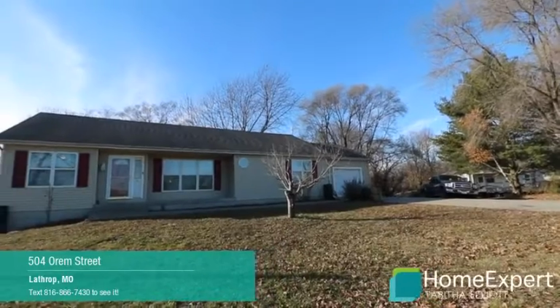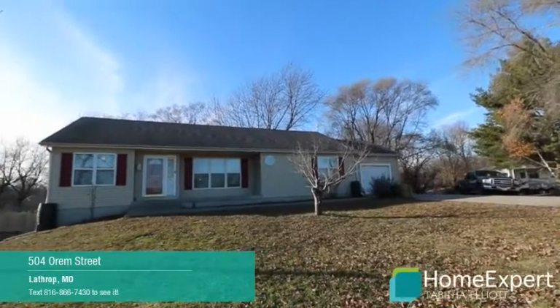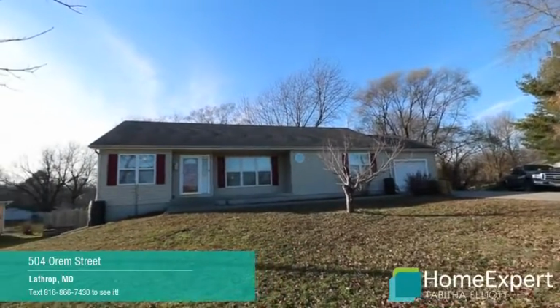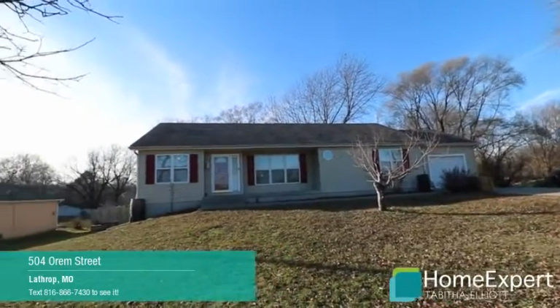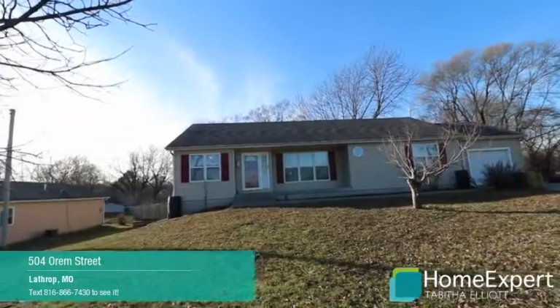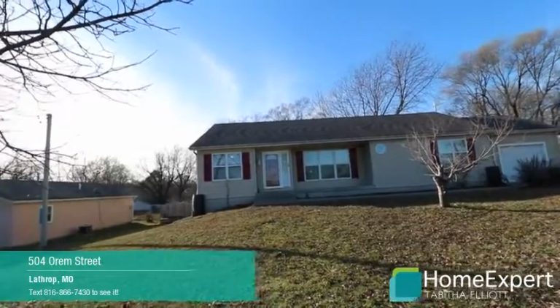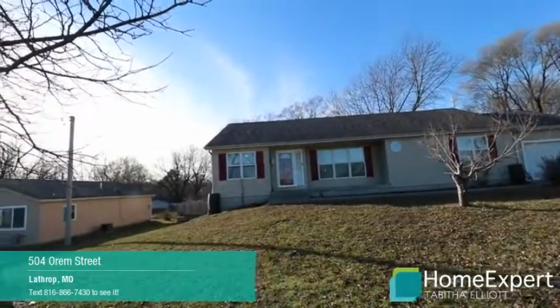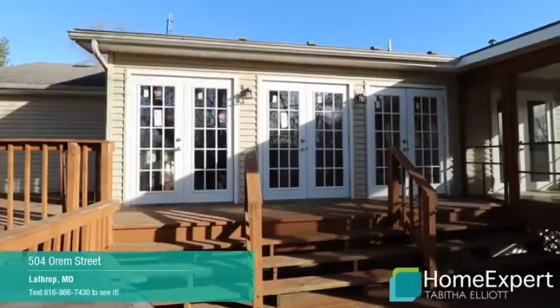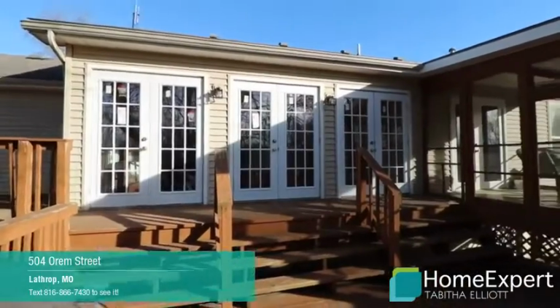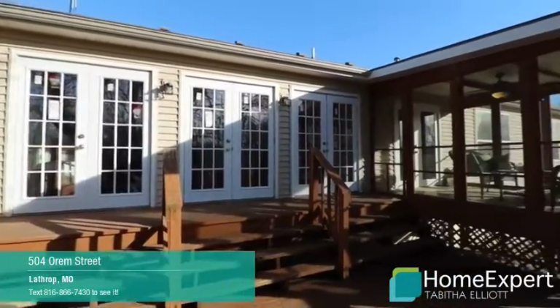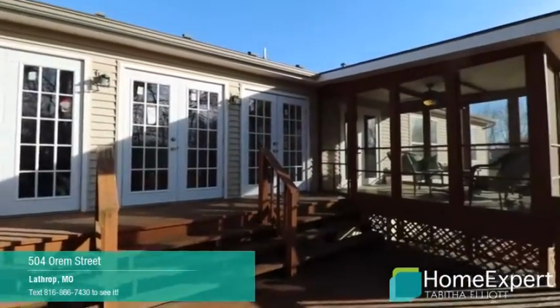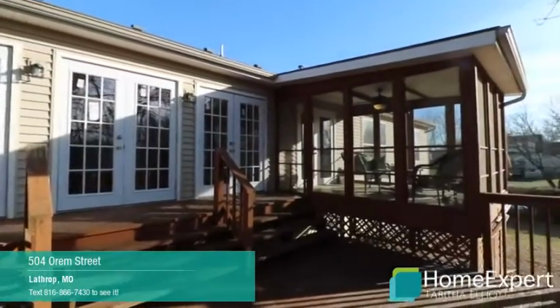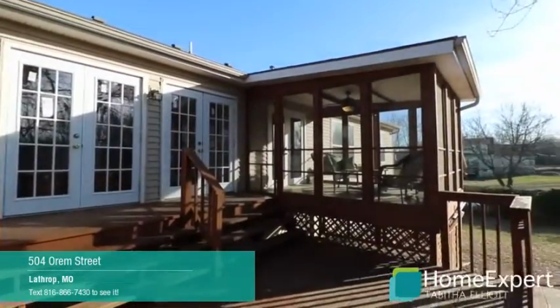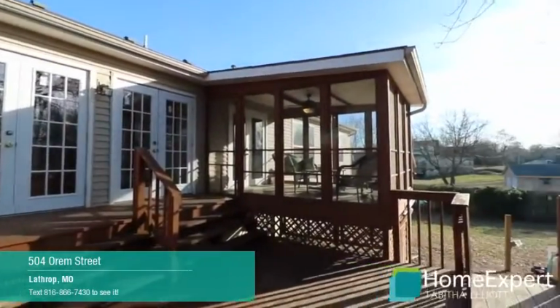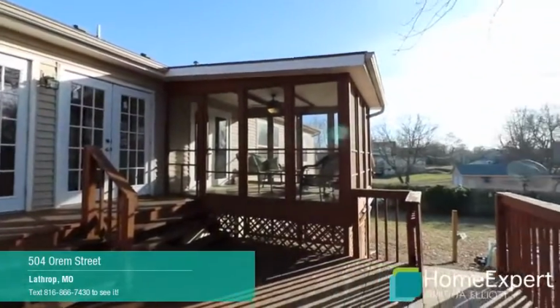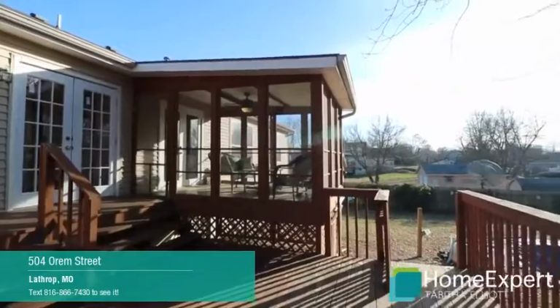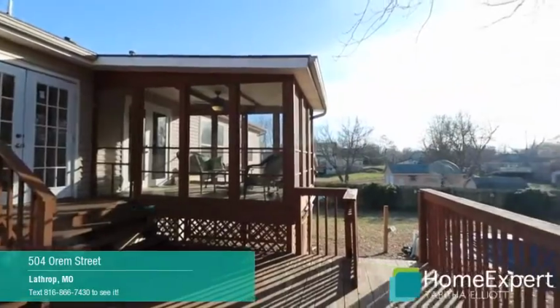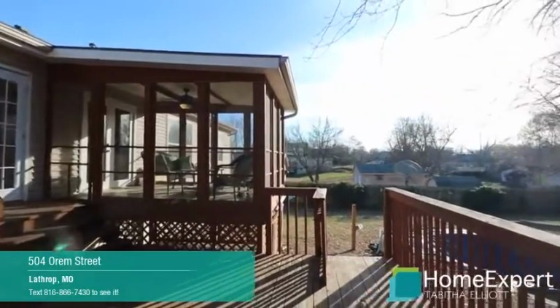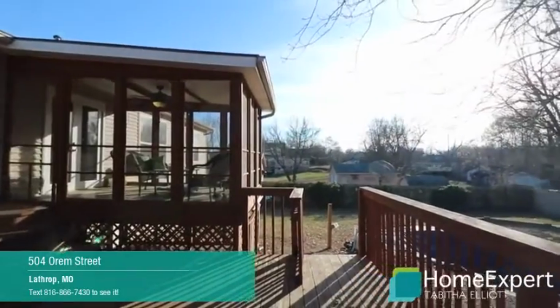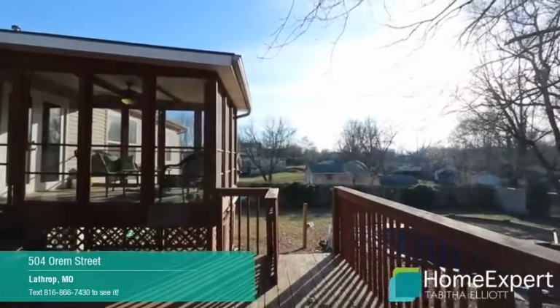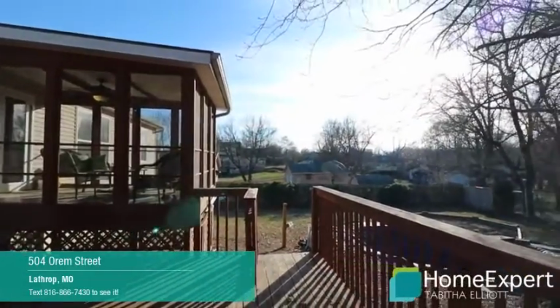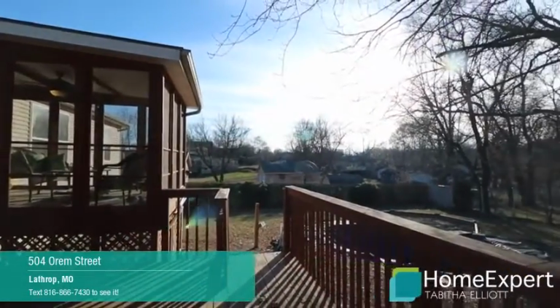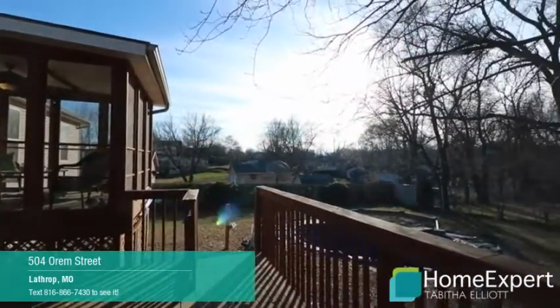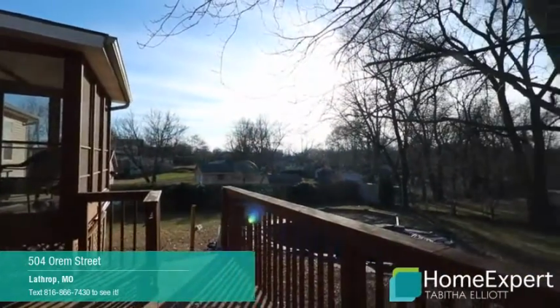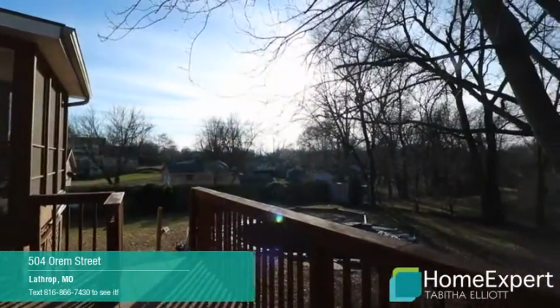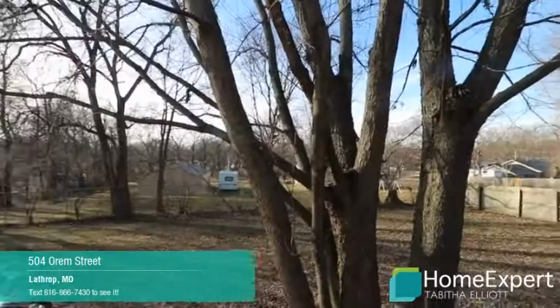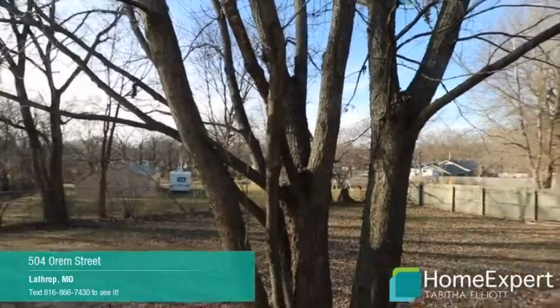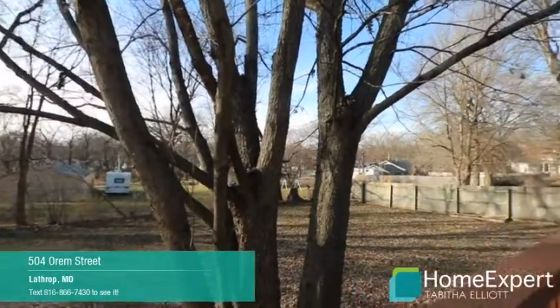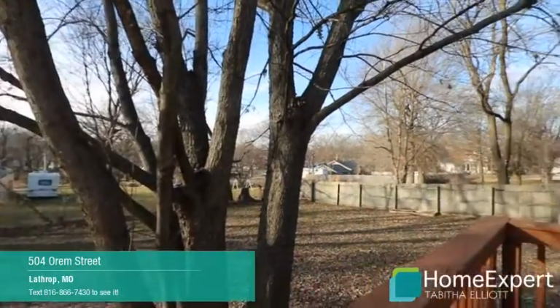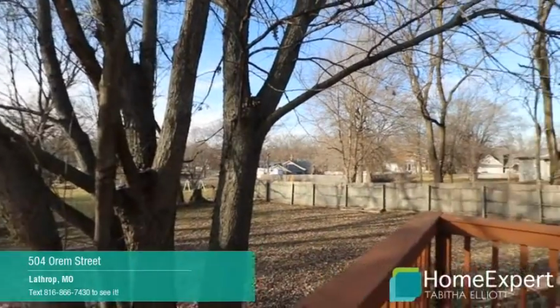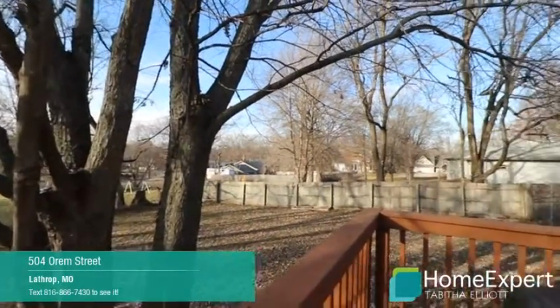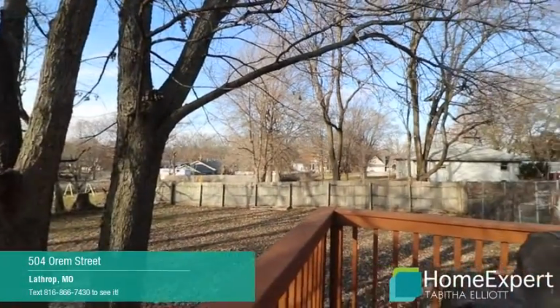Welcome to 504 Orem Street in Lathrop. This home is located on a quiet street with a third of an acre lot. It has an in-ground swimming pool, a large sandbox play area, and the backyard is fenced with a six-foot-high fence.